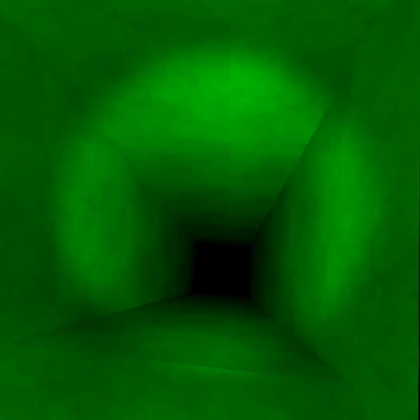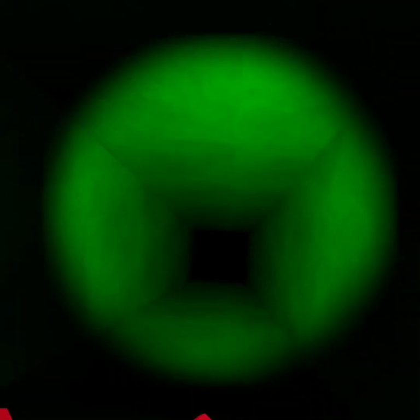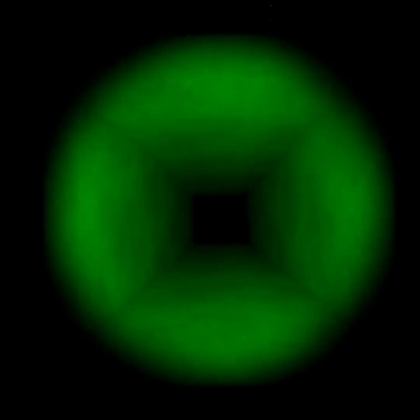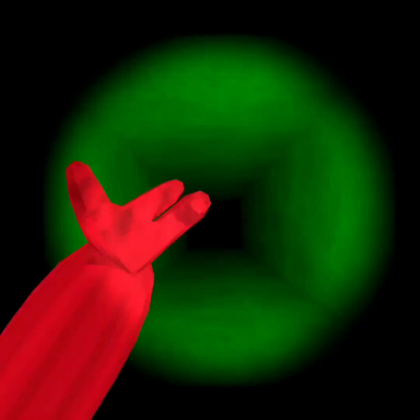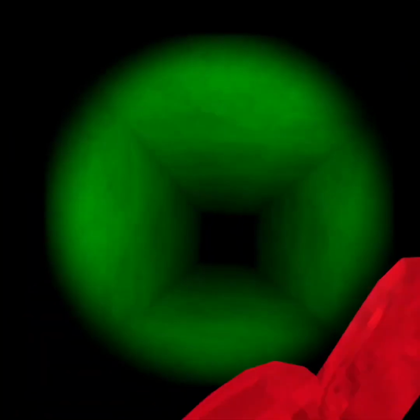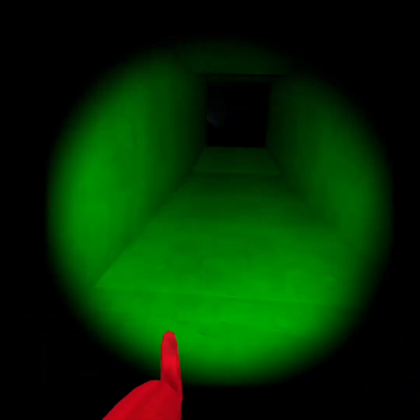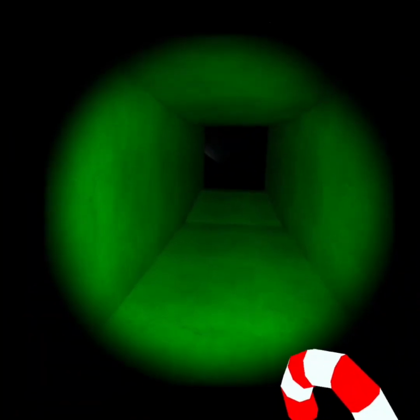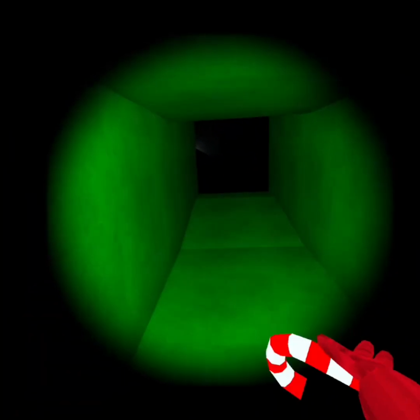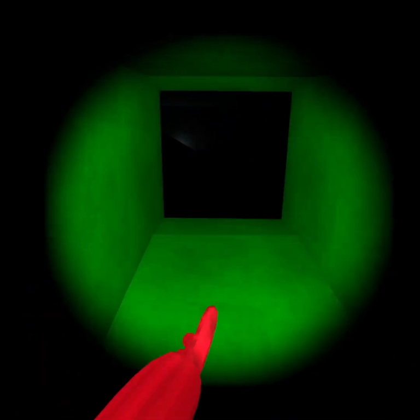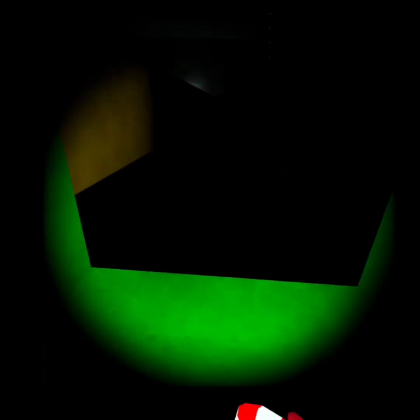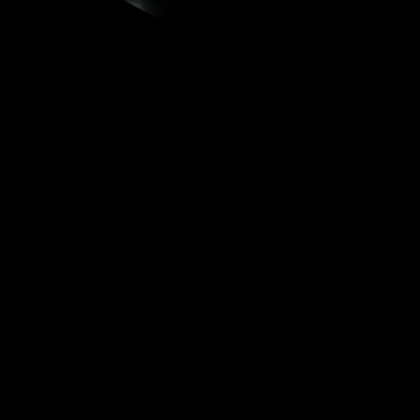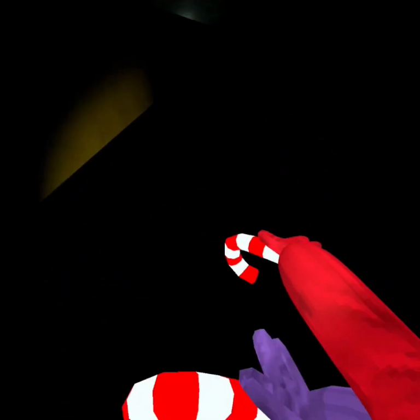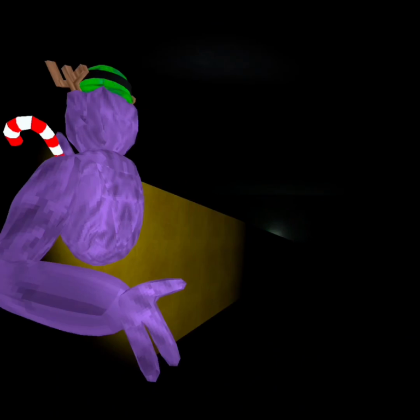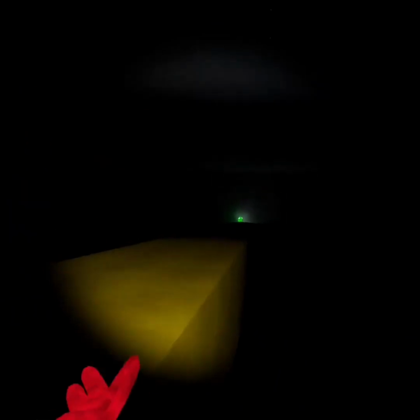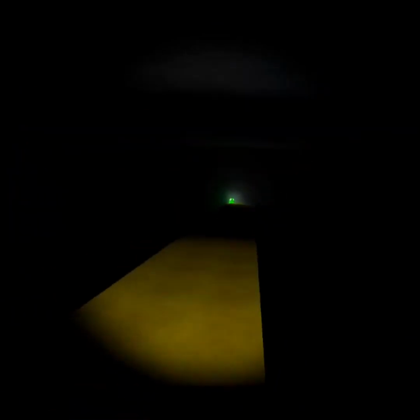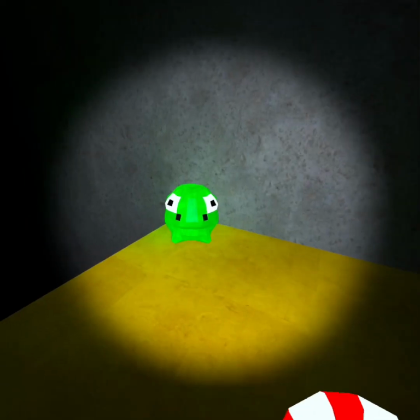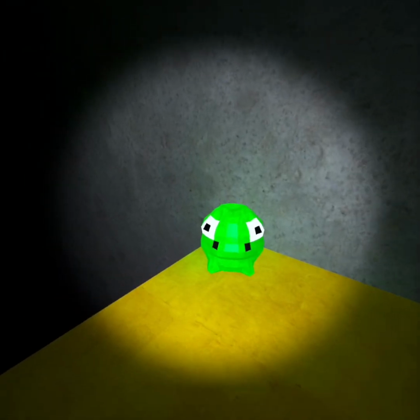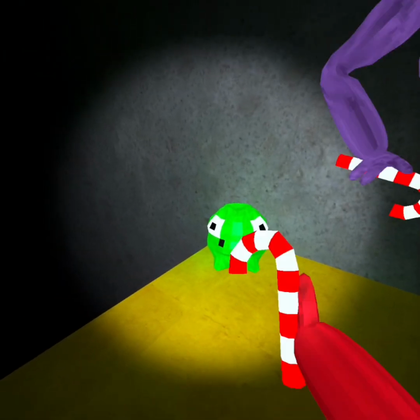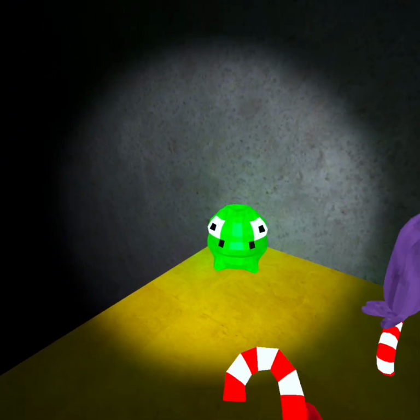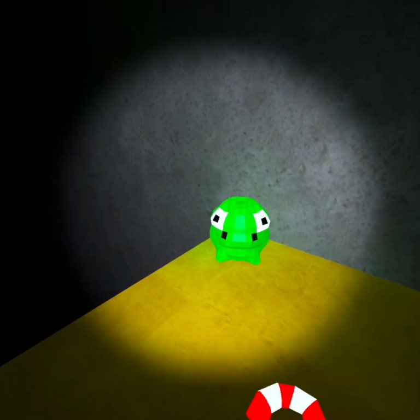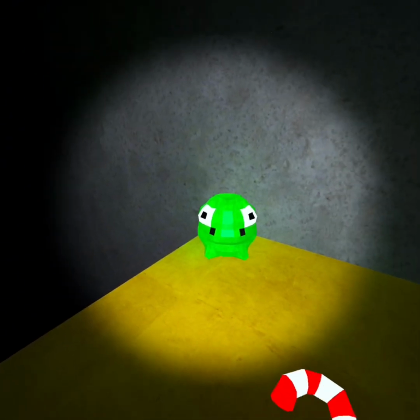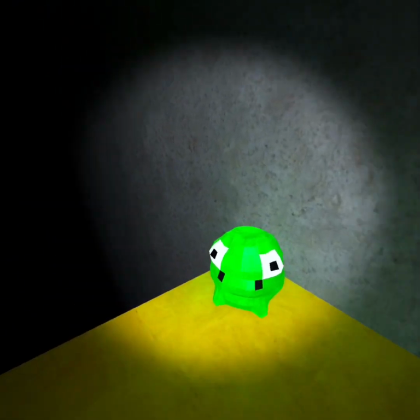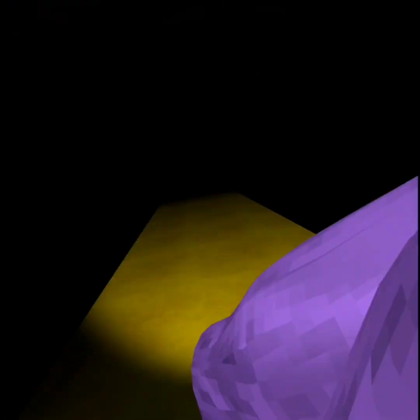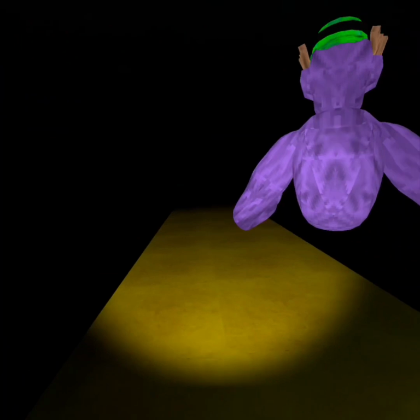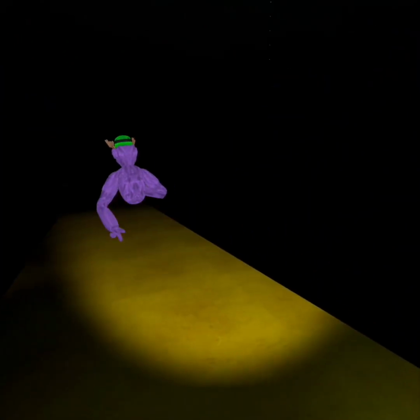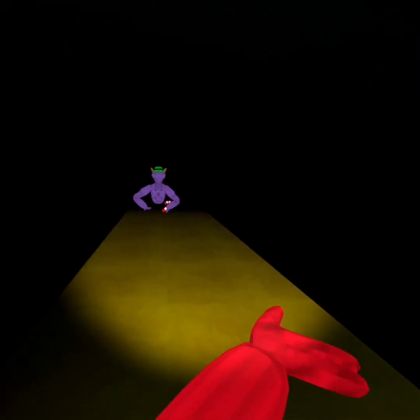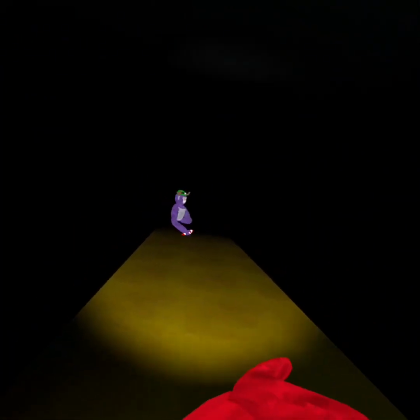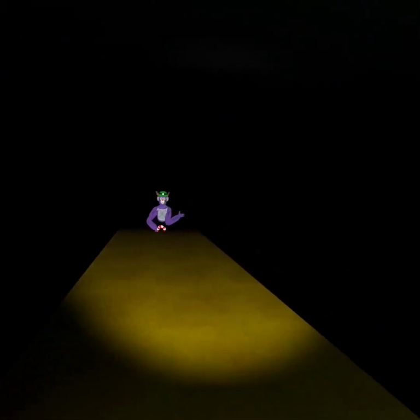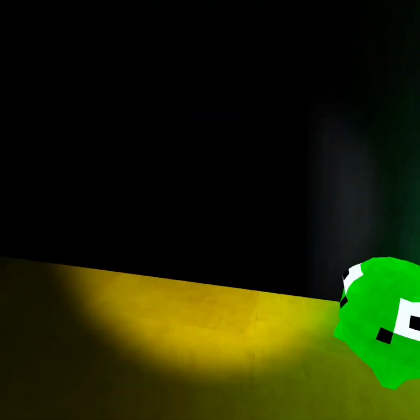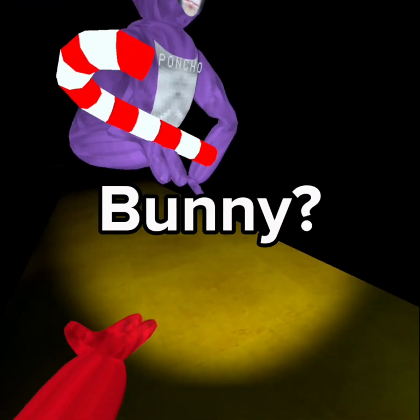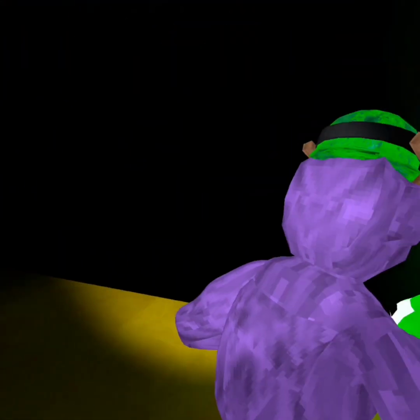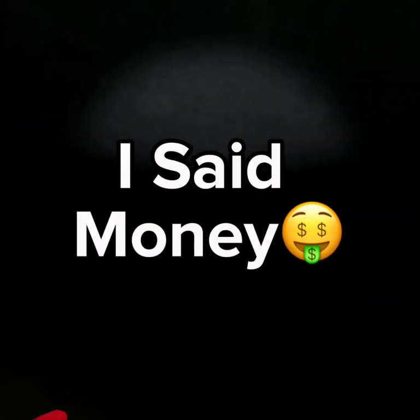Now for the next one we have to go to level four. We're gonna have to go down the slide, and when you get to the bottom just stop yourself so you don't go in there, and just go up here. There's like a slime ball here and sometimes there could be a bunny here.